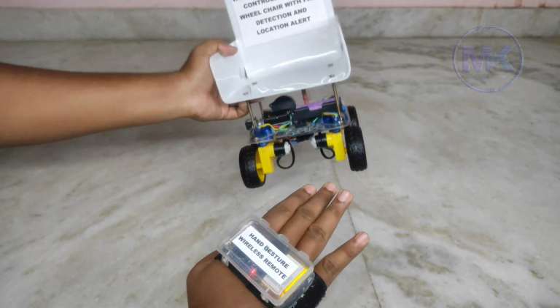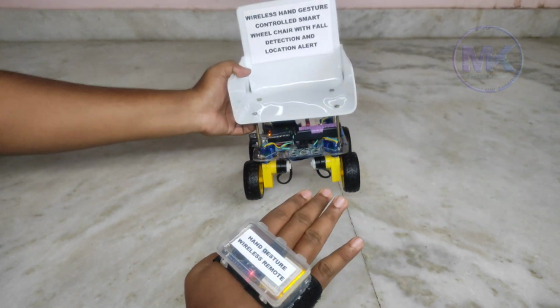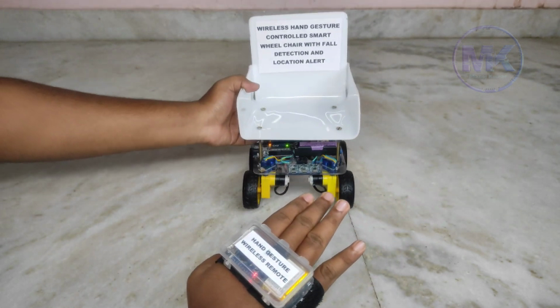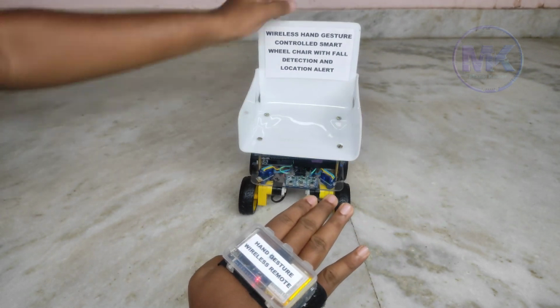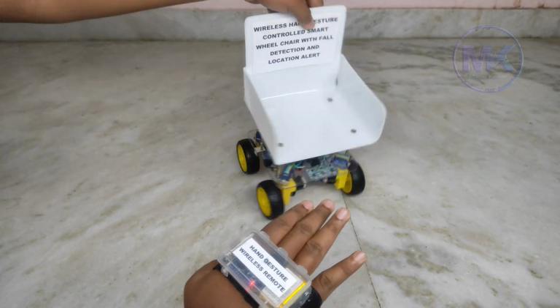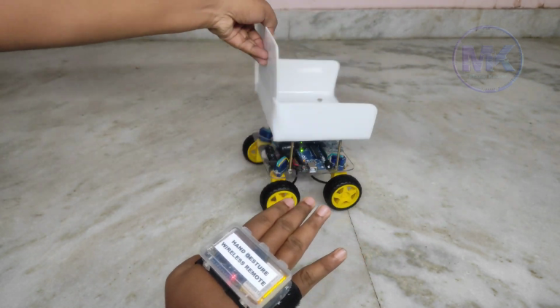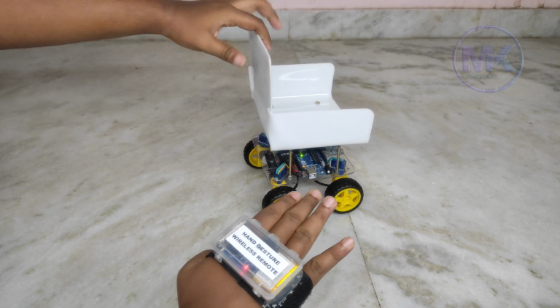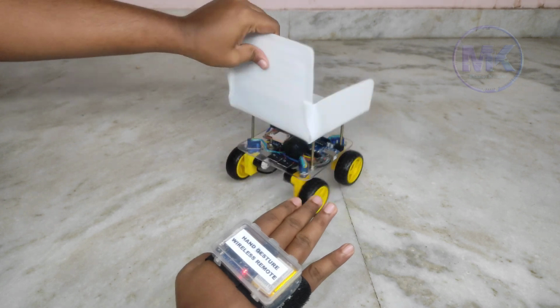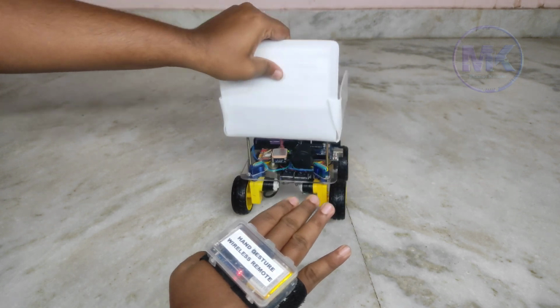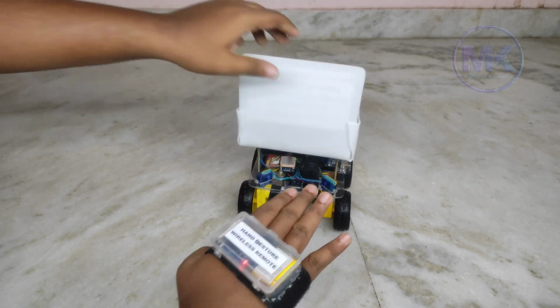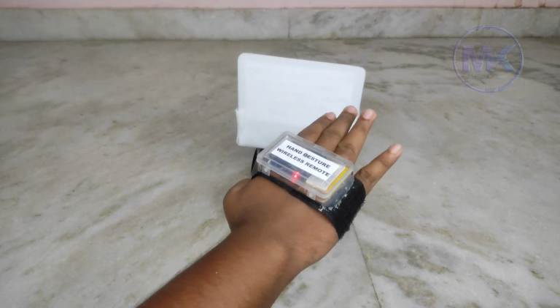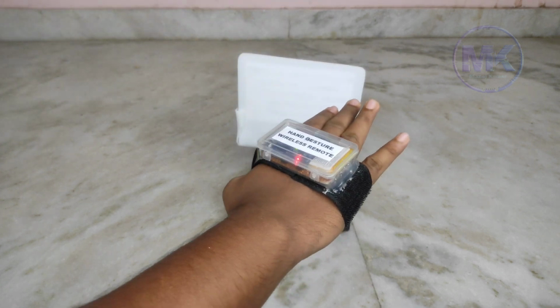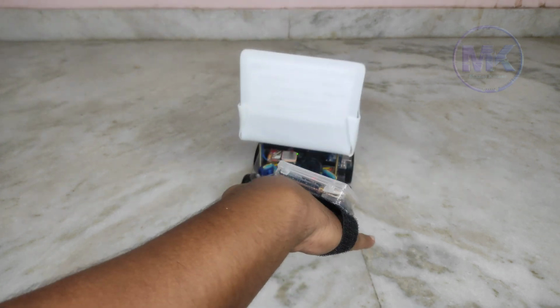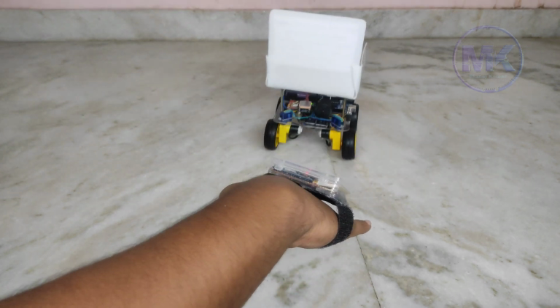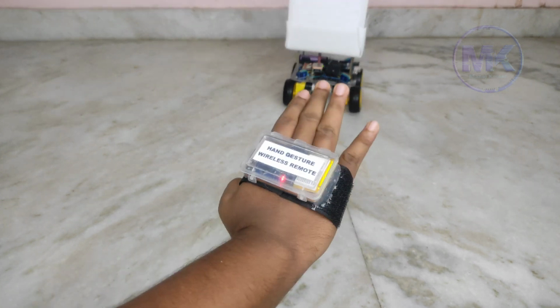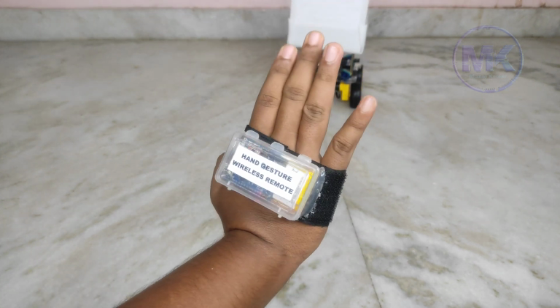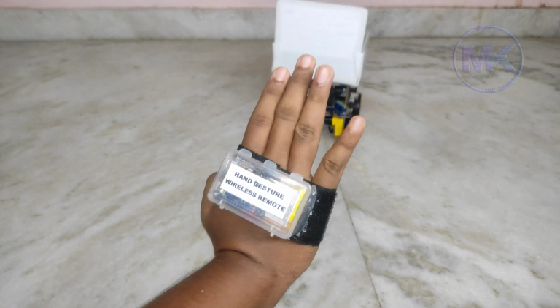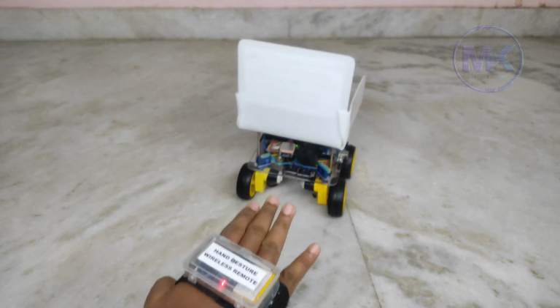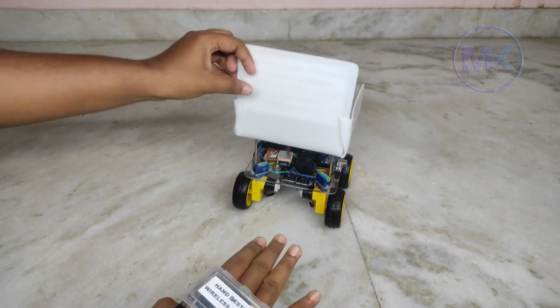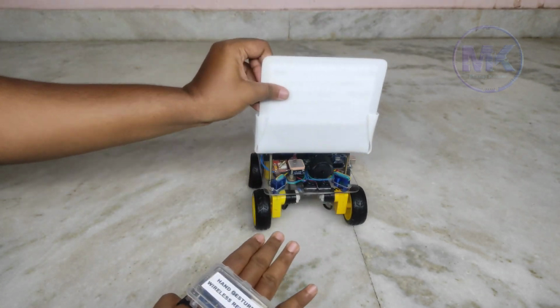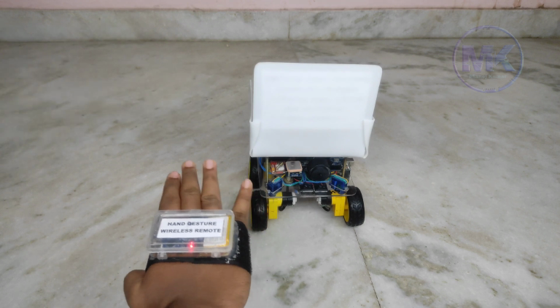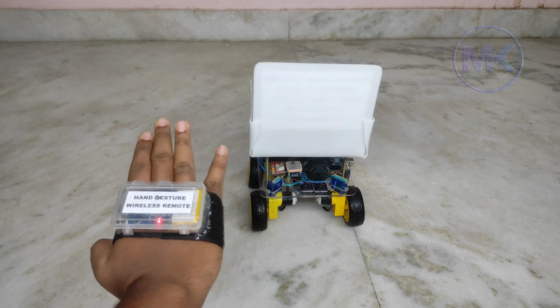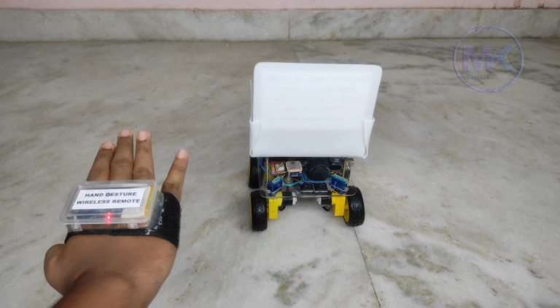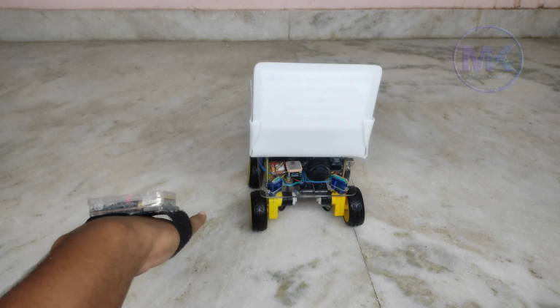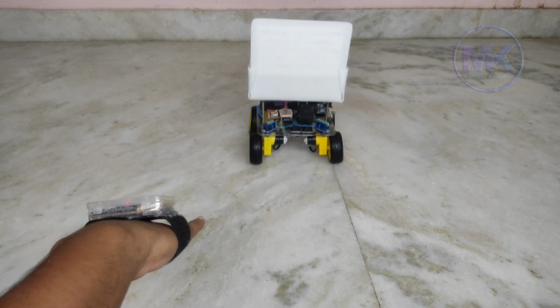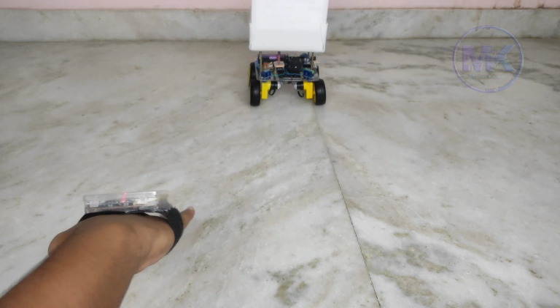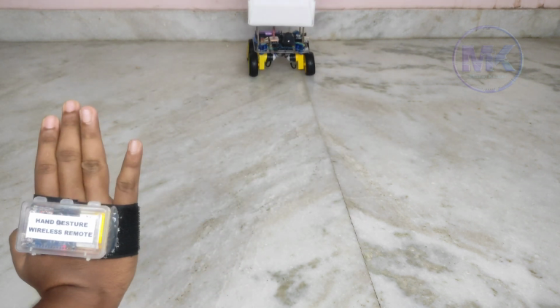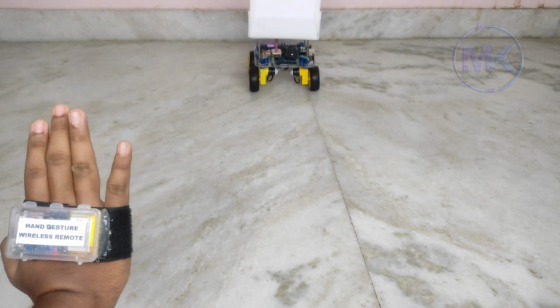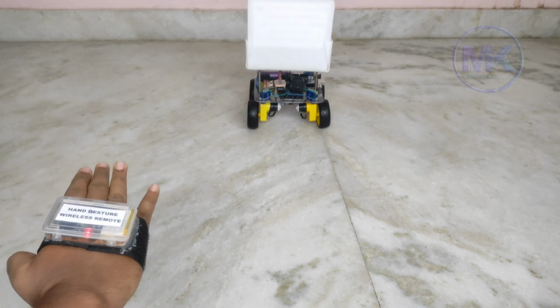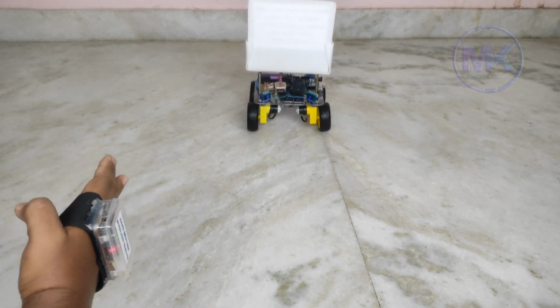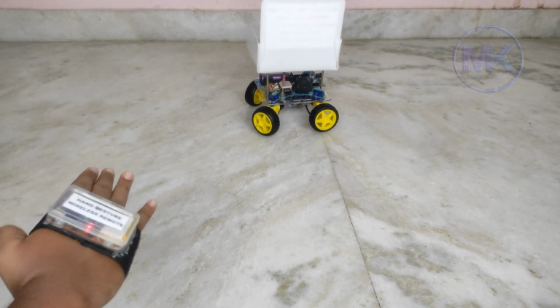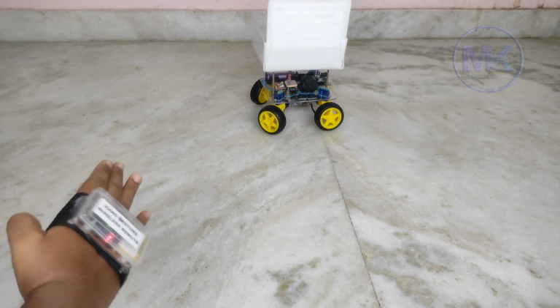Now I am going to move this wheelchair using only my hand gestures. See that the wheelchair is moving forward, backward, as well as left and right.